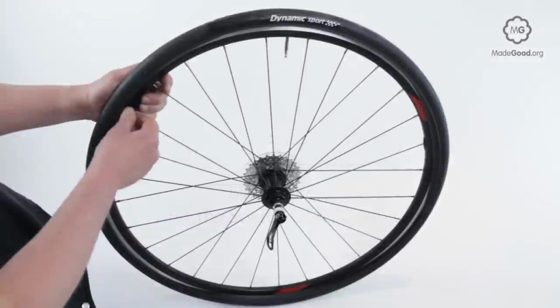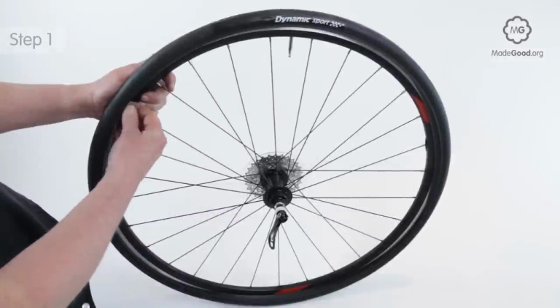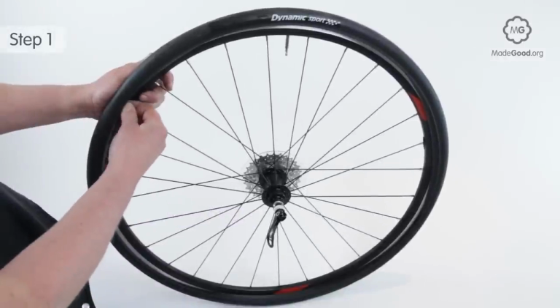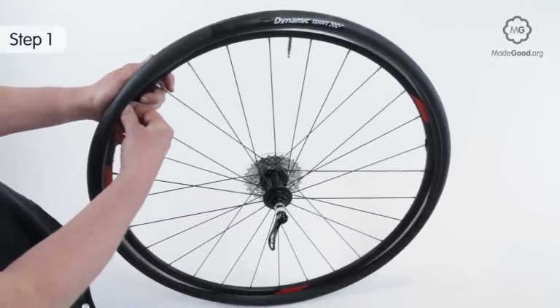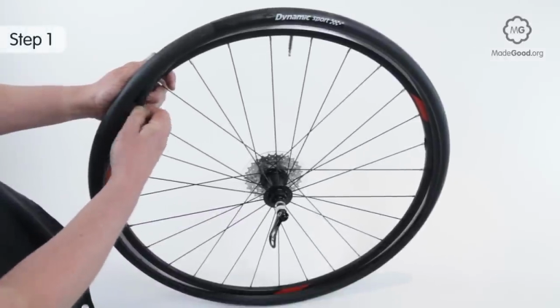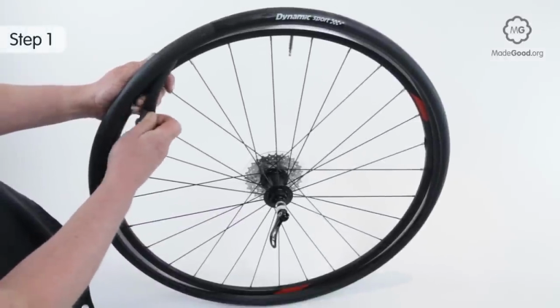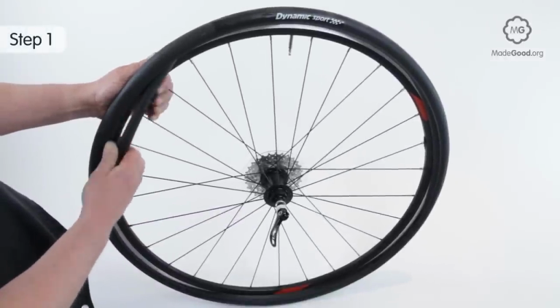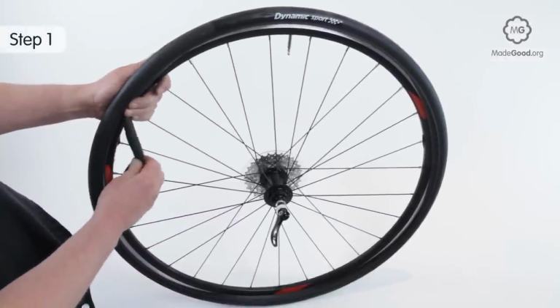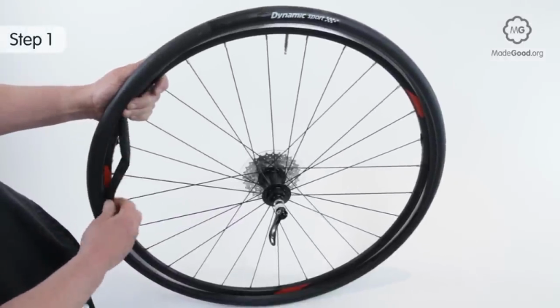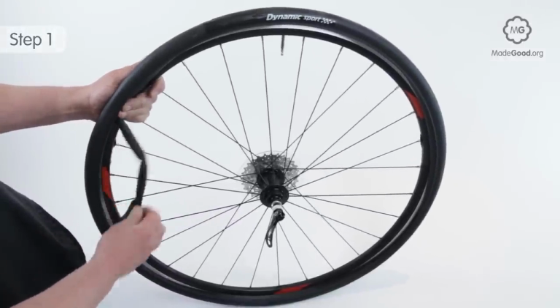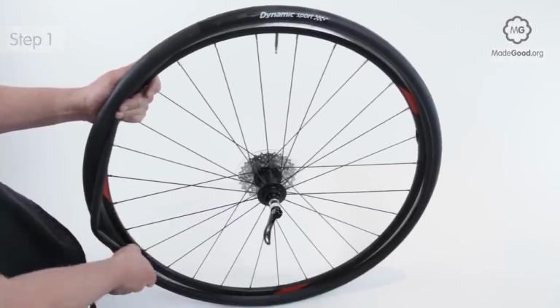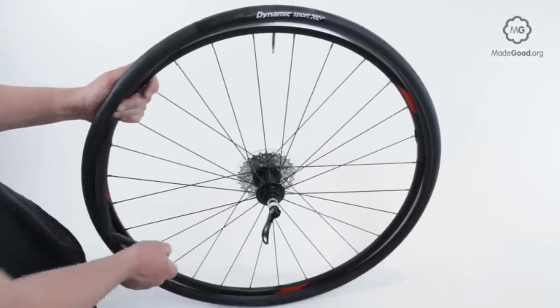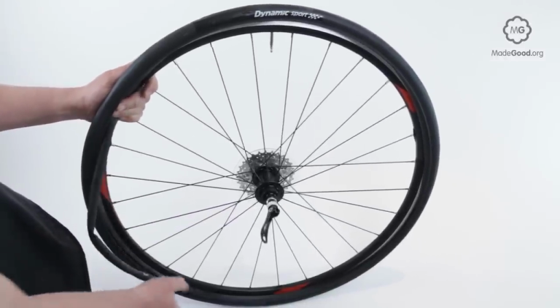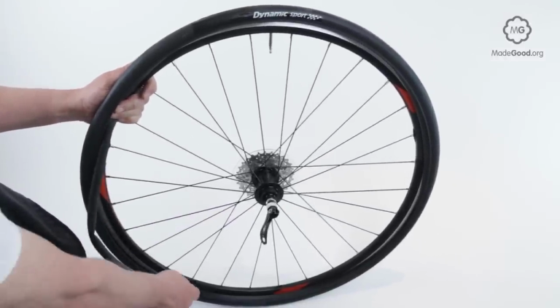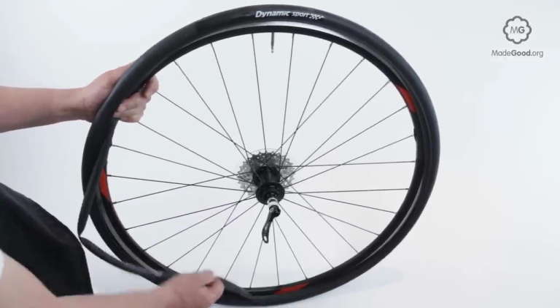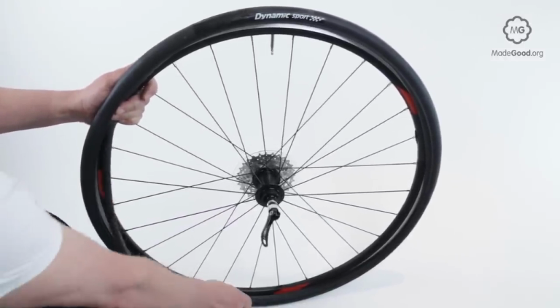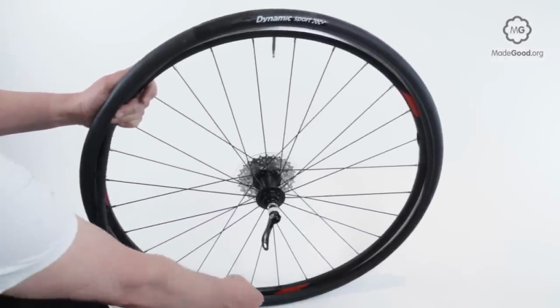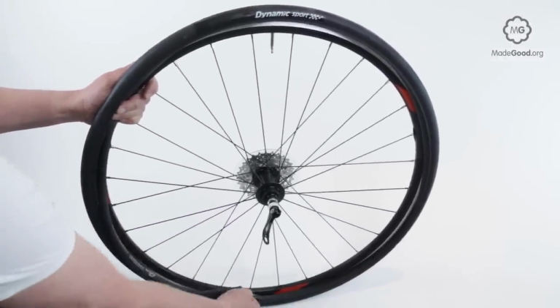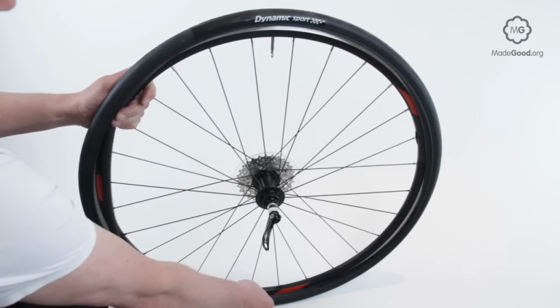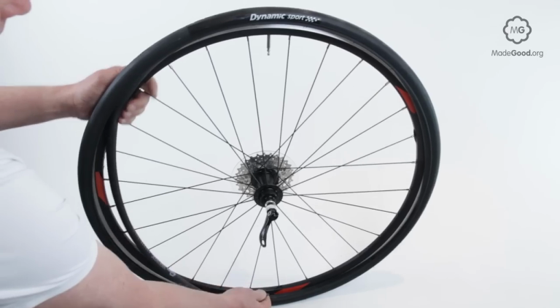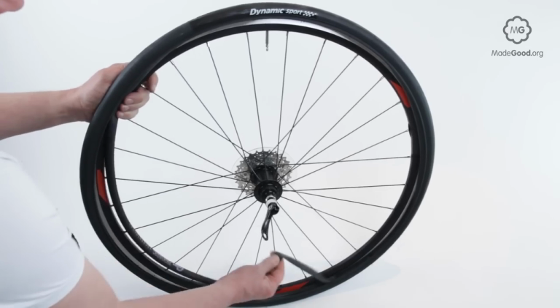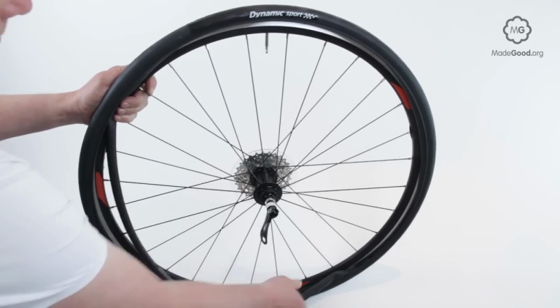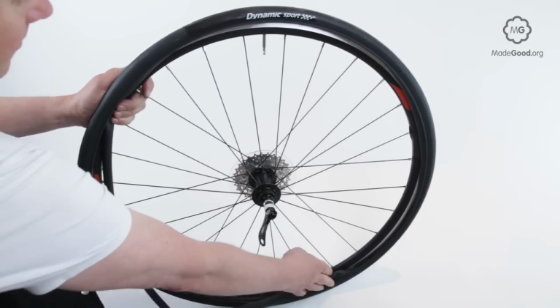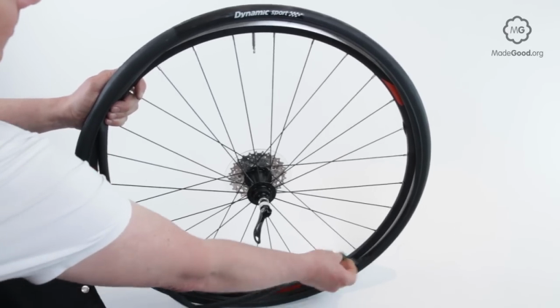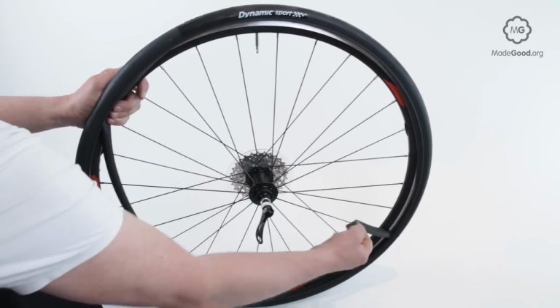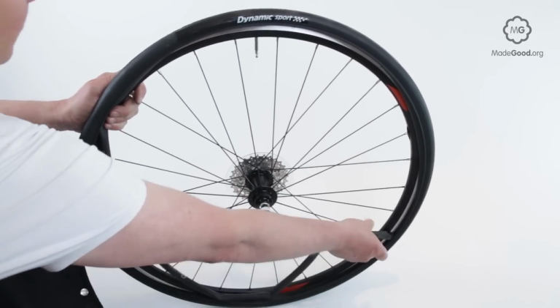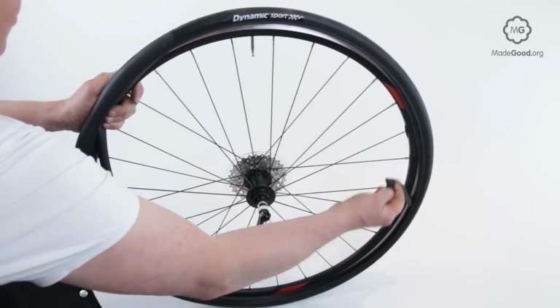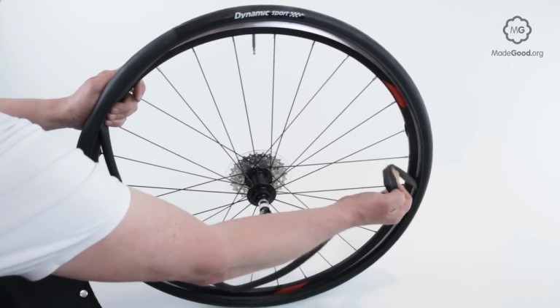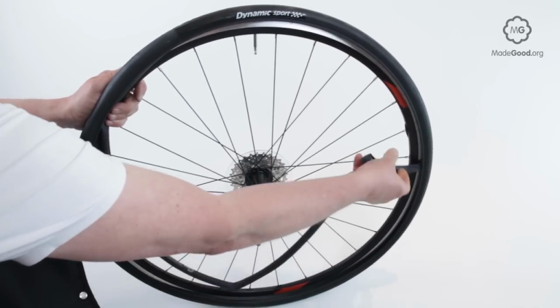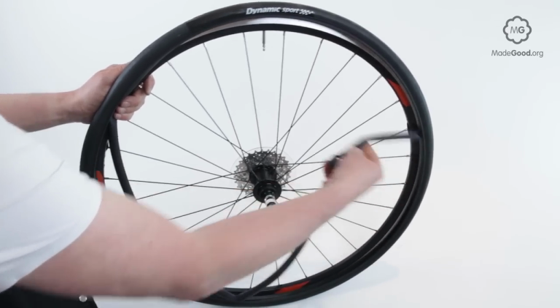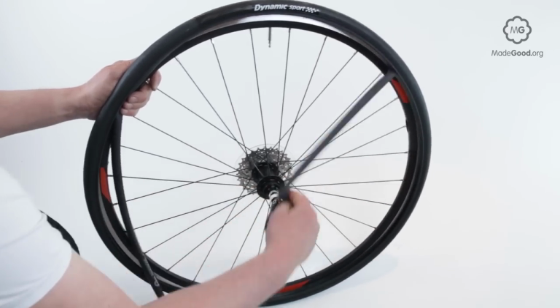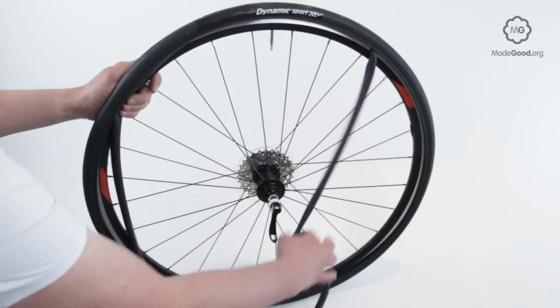Once the tire is off the rim on one side, you can pull the tube out. Reach into the tire somewhere away from the valve and pinch and pull the tube out. Leave the valve in the rim.